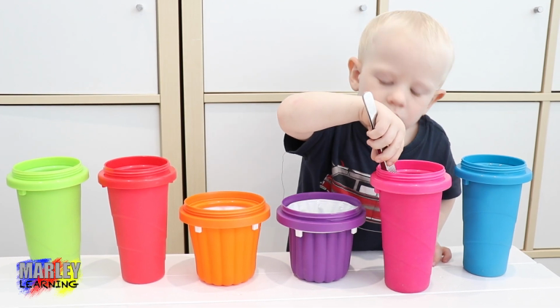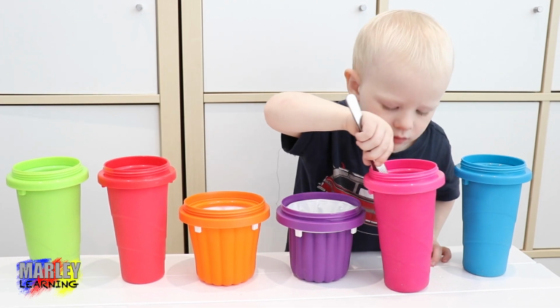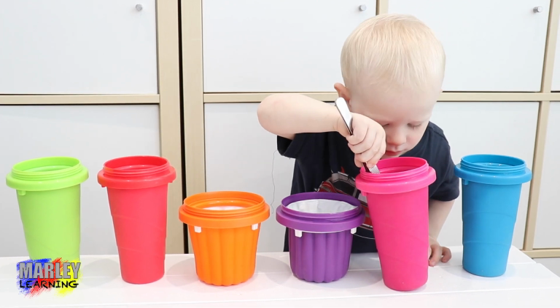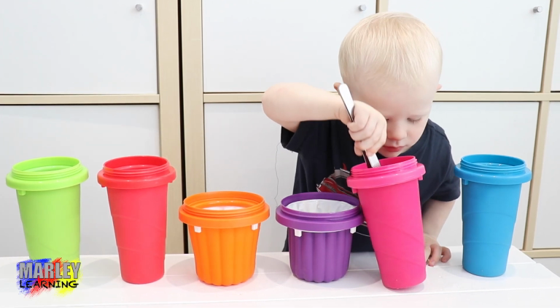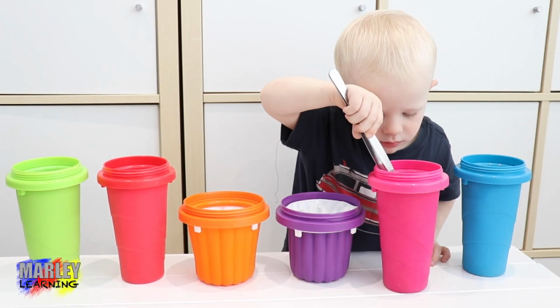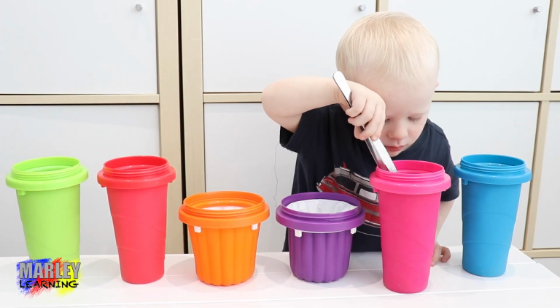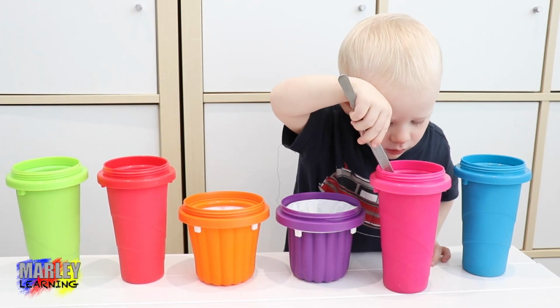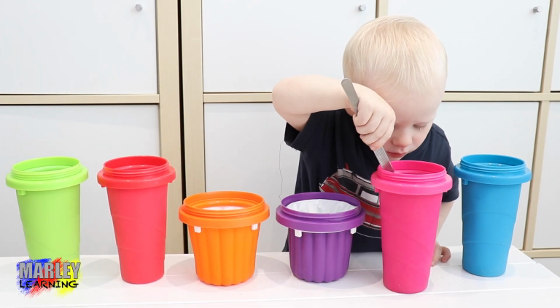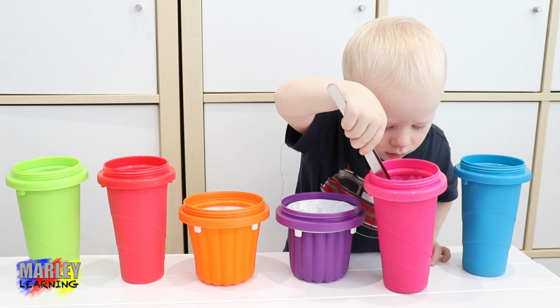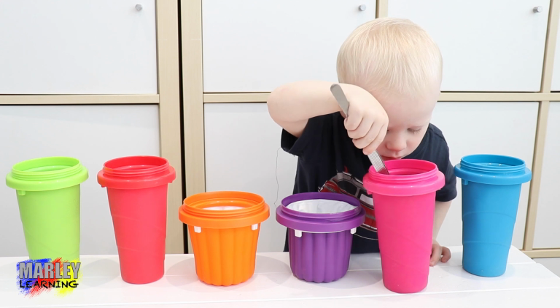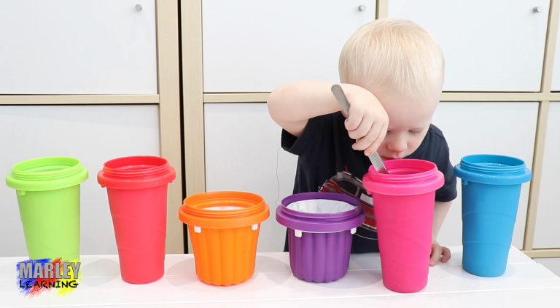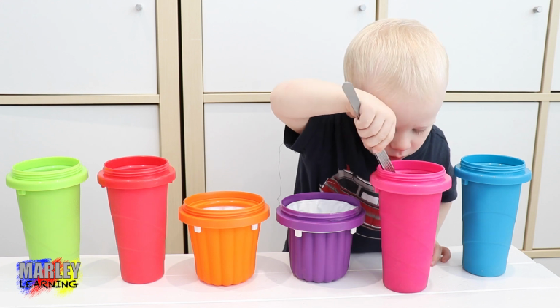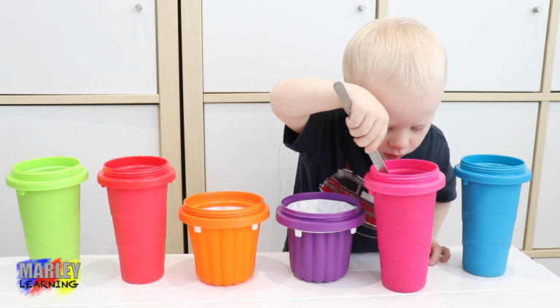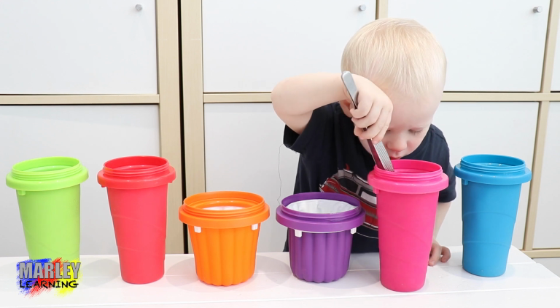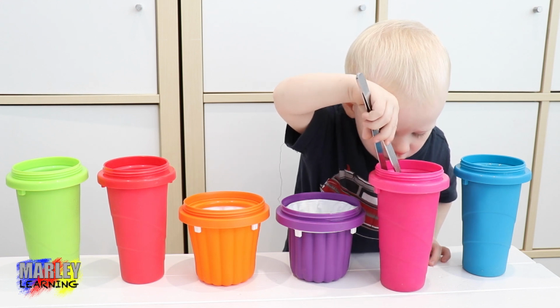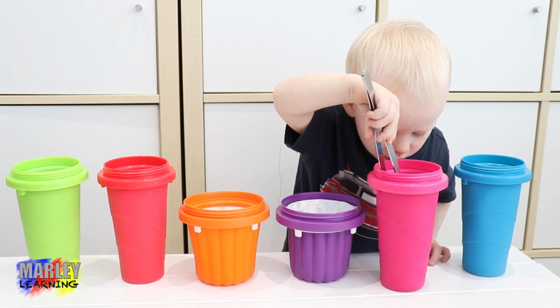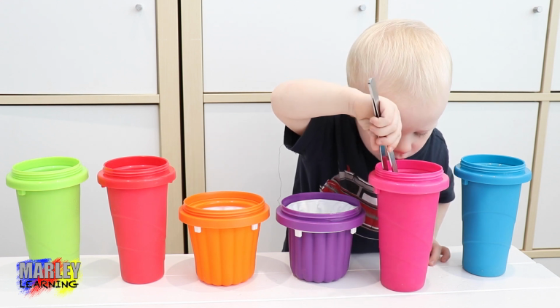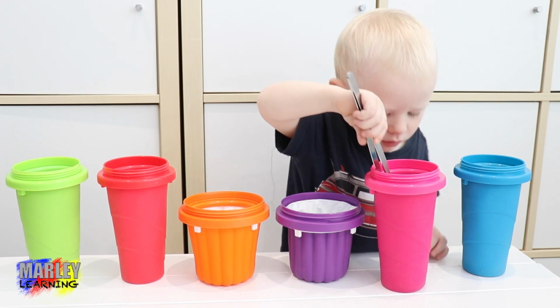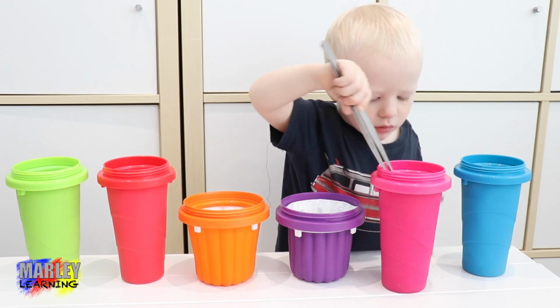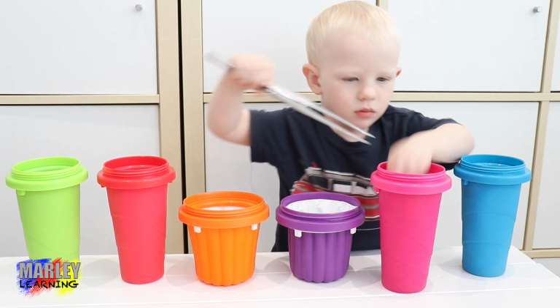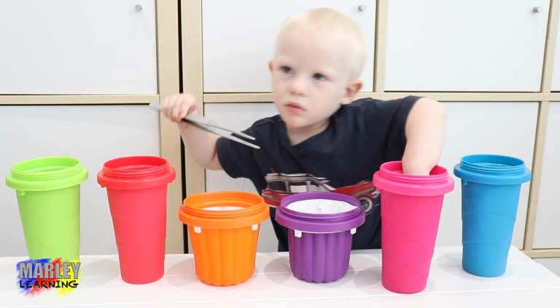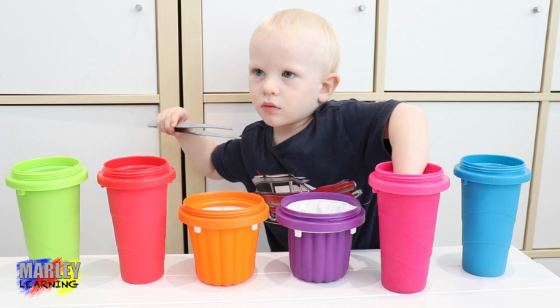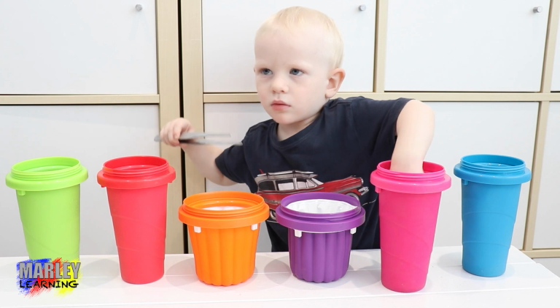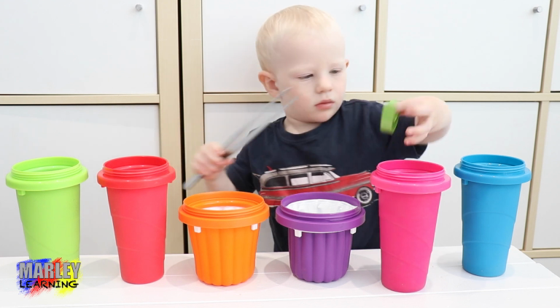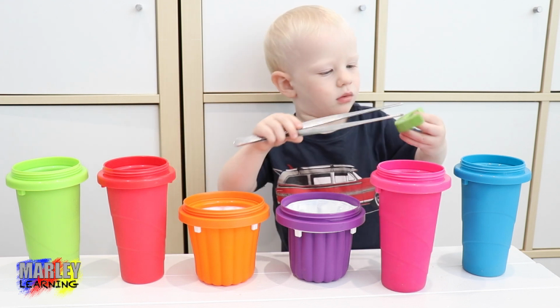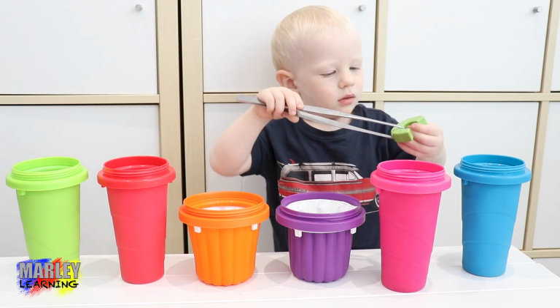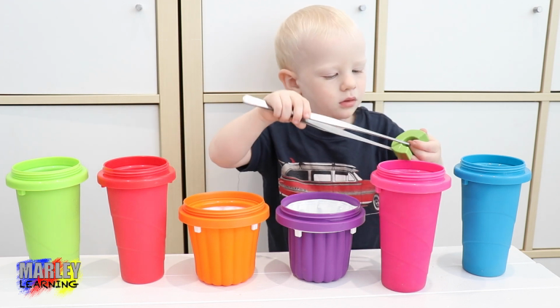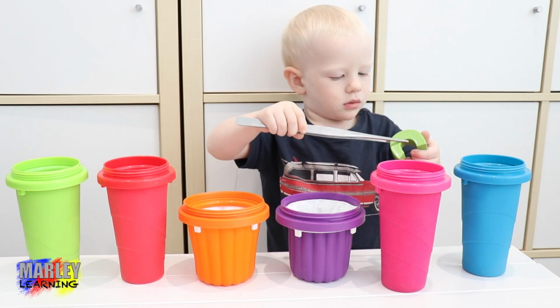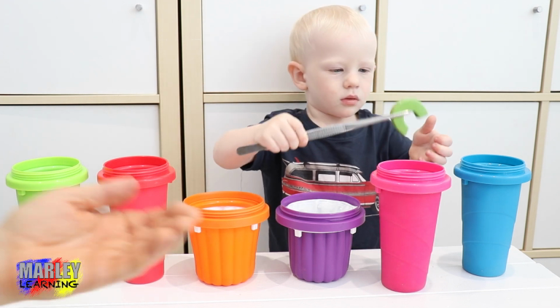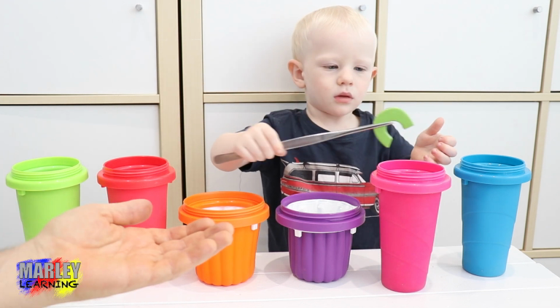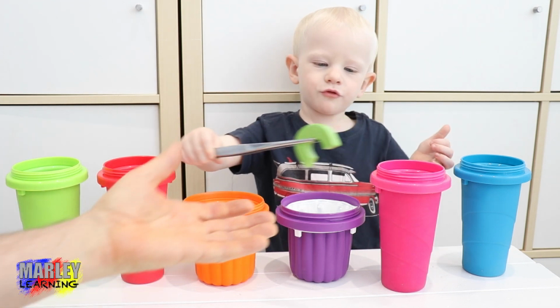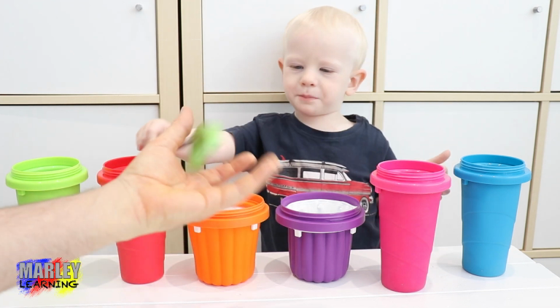We're going to get something out of the pink container first. What's in there? Marley's got his tongs. What have you got in there? You're just using your hand. What have you got? Can we have a look? A rainbow!